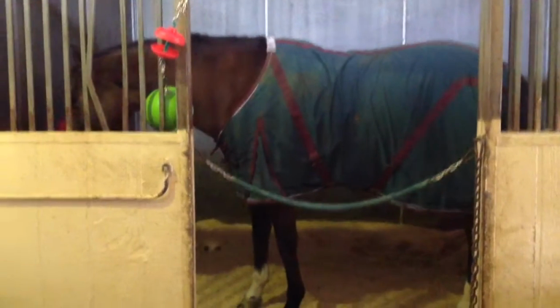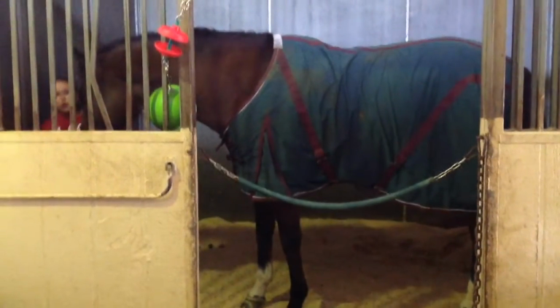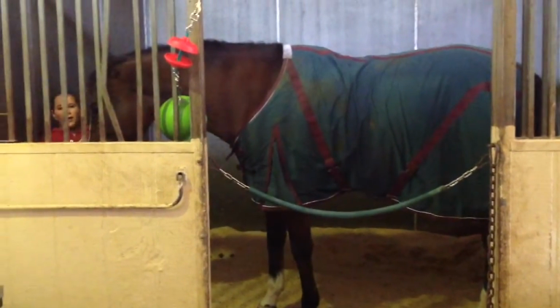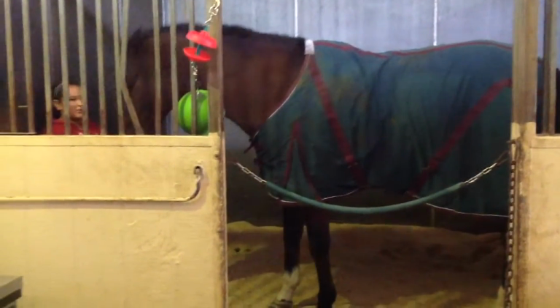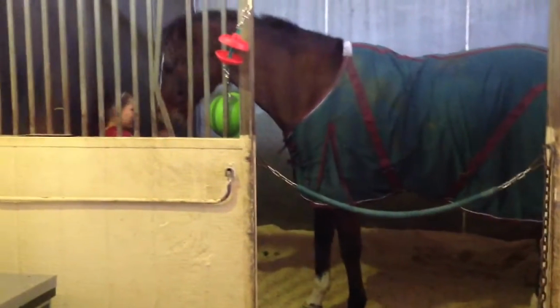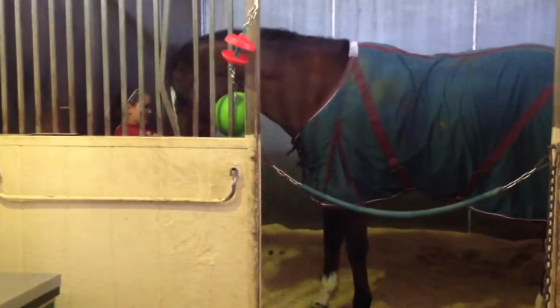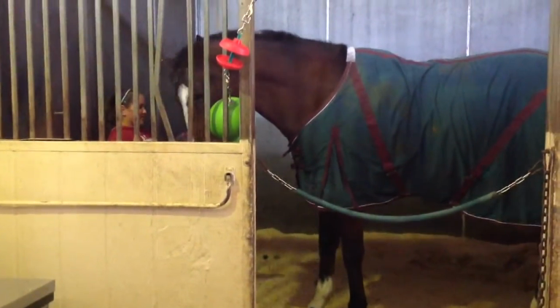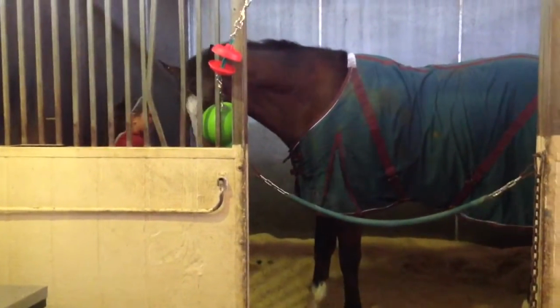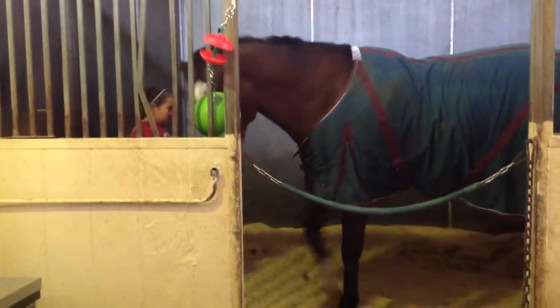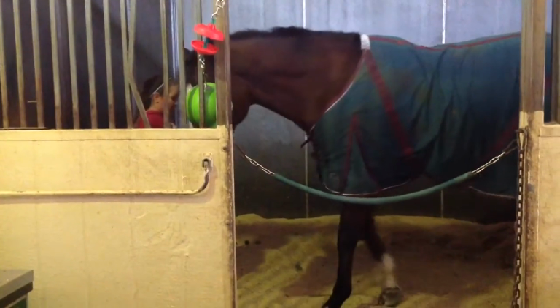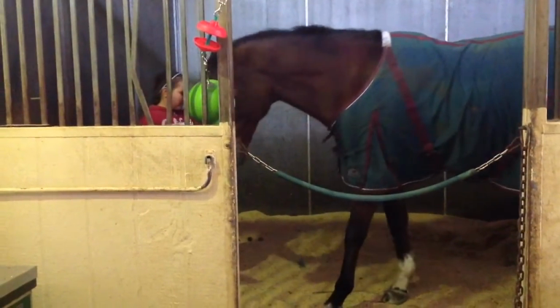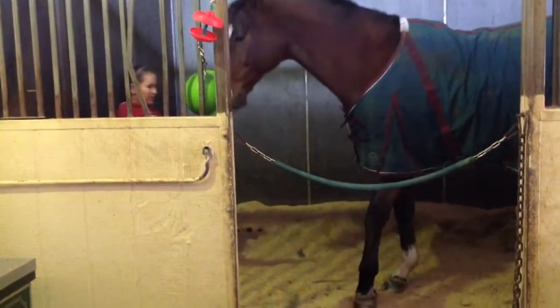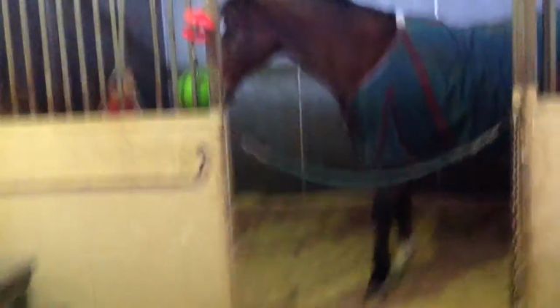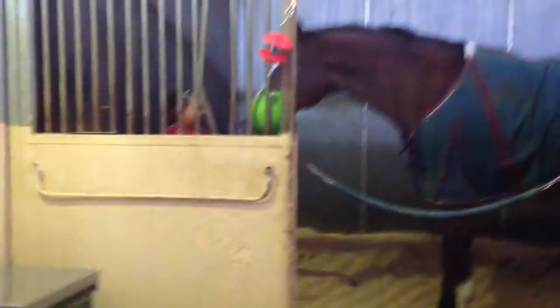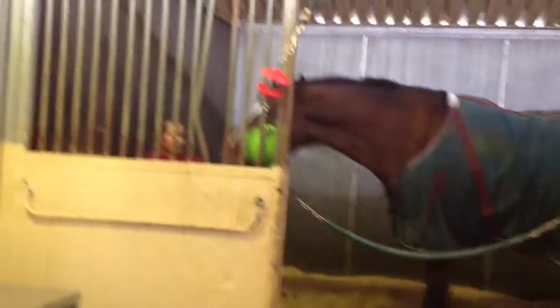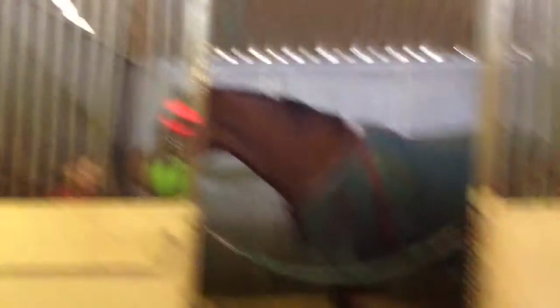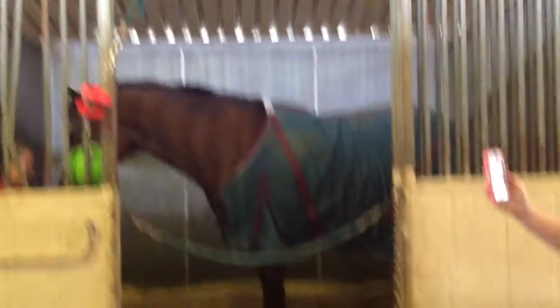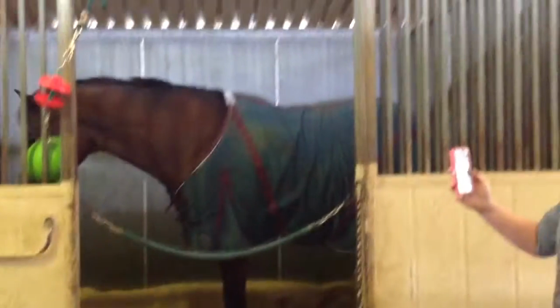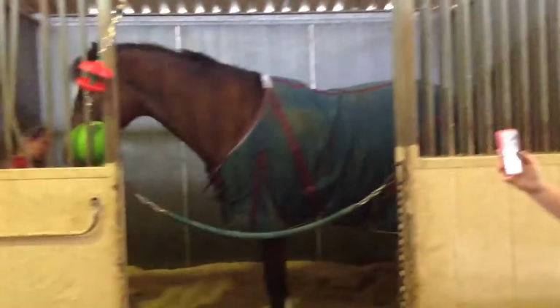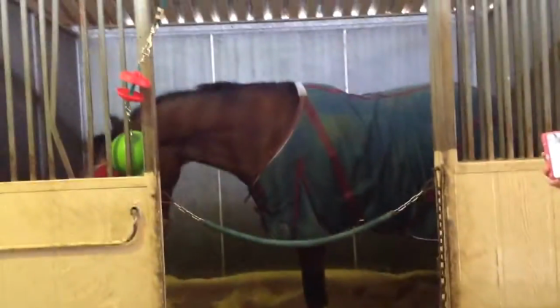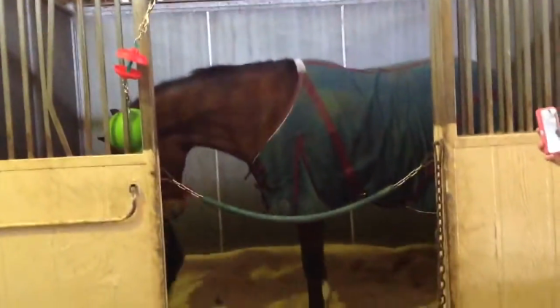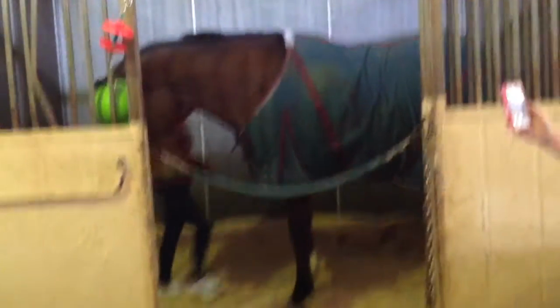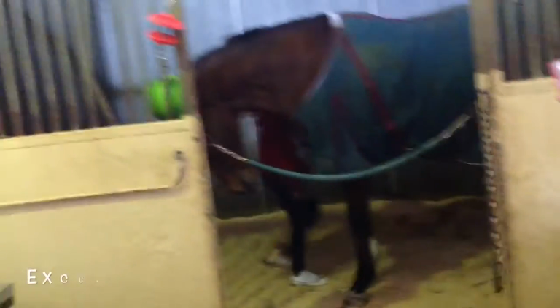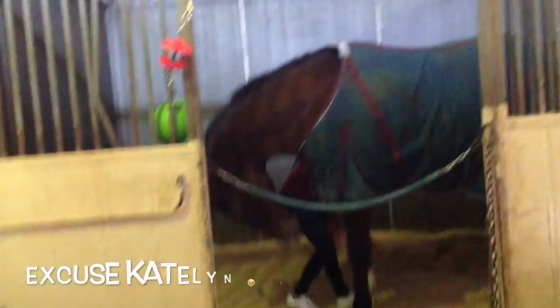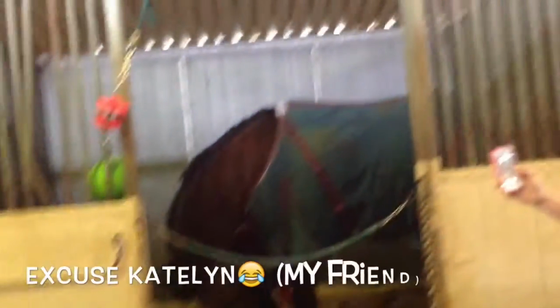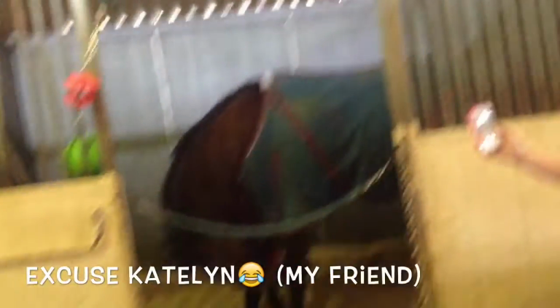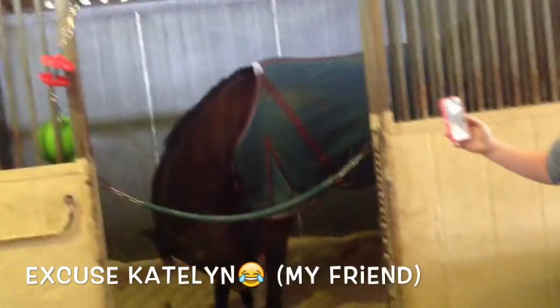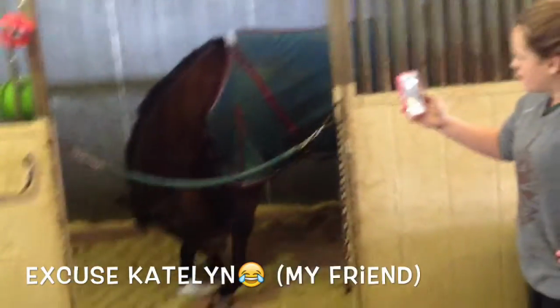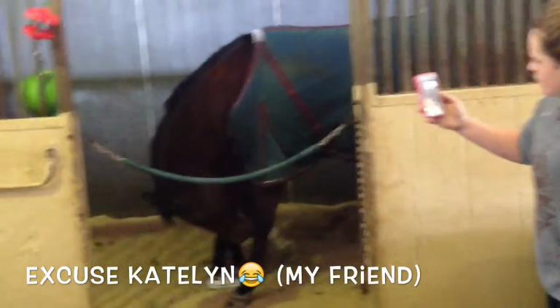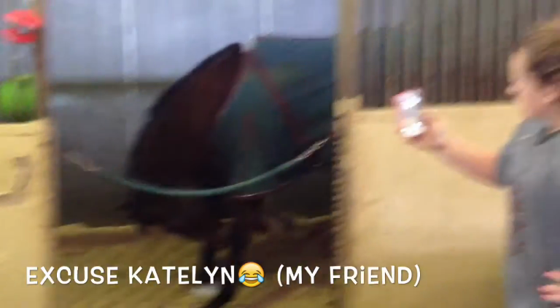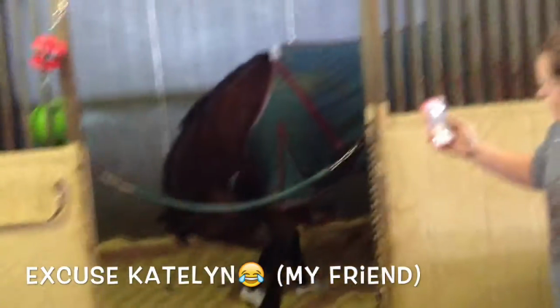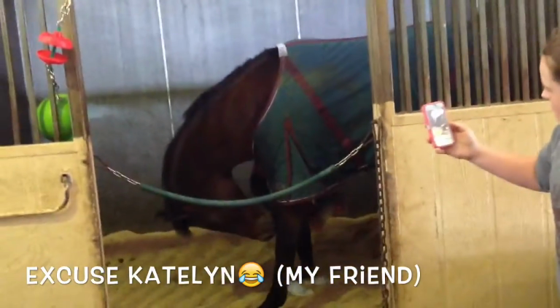To teach your horse to bow, all you have to do is first get one of your horse's favorite treats, because it will be tricky to teach your horse how to do this. The first thing you have to do is pick up your horse's foot — whichever foot looks best for him.